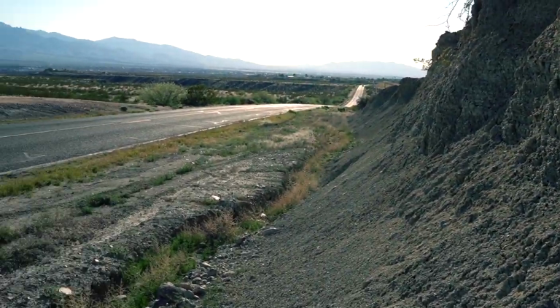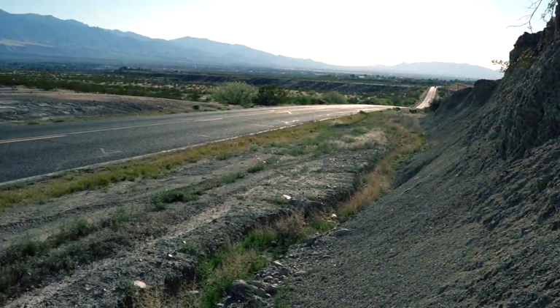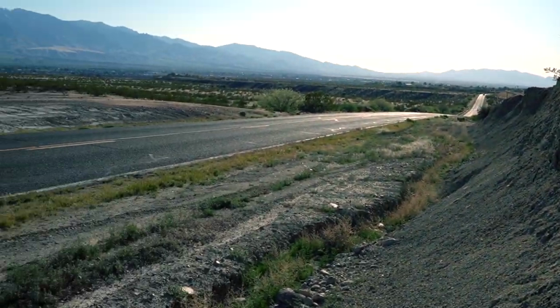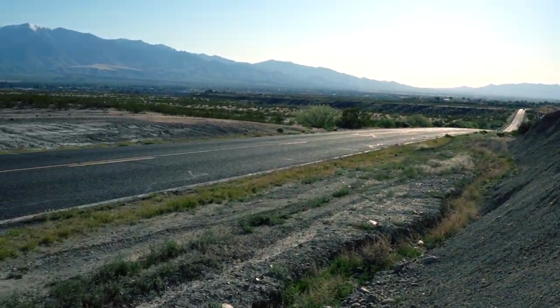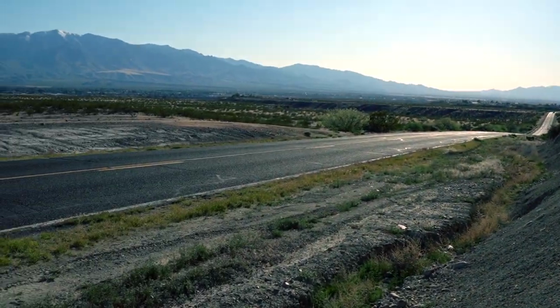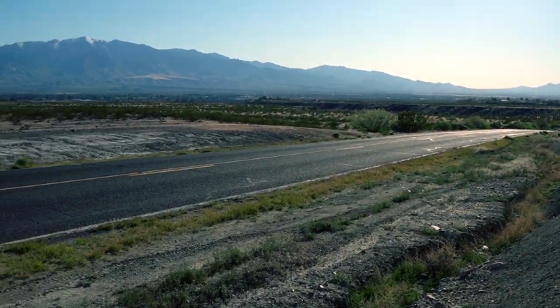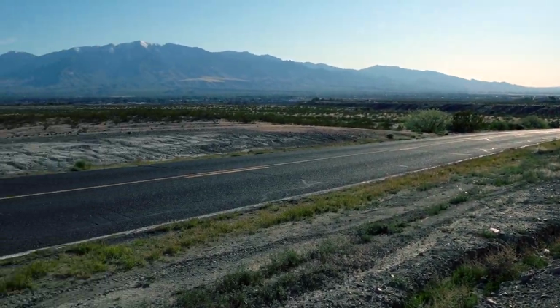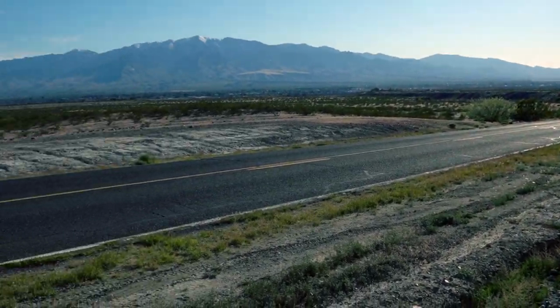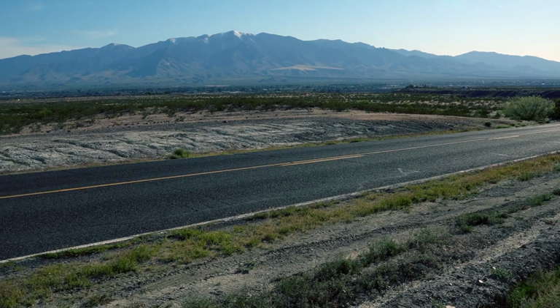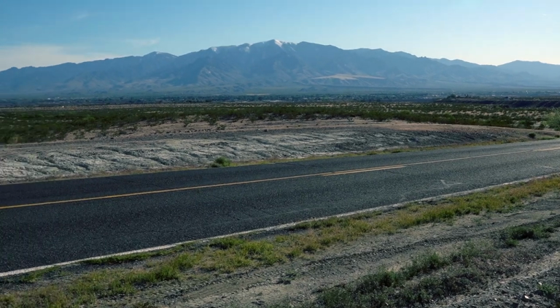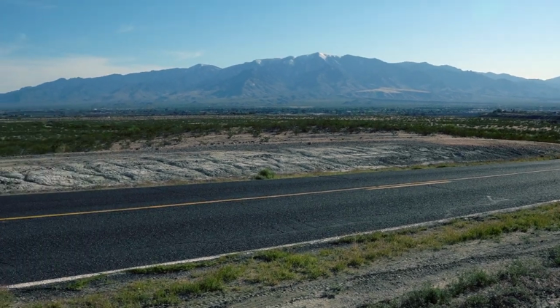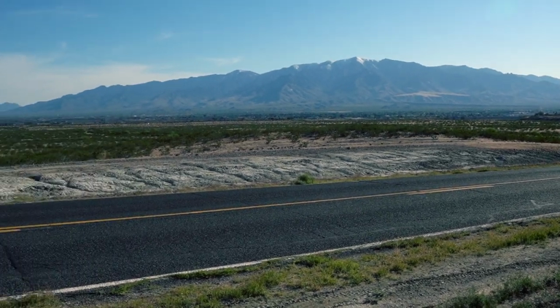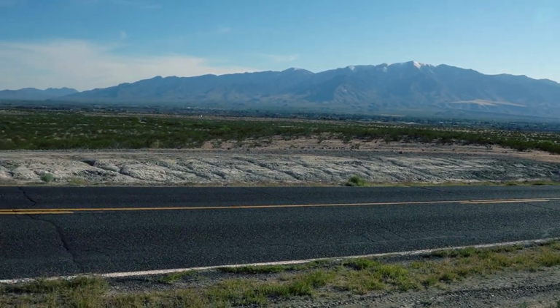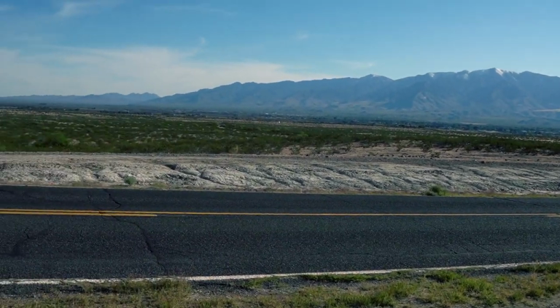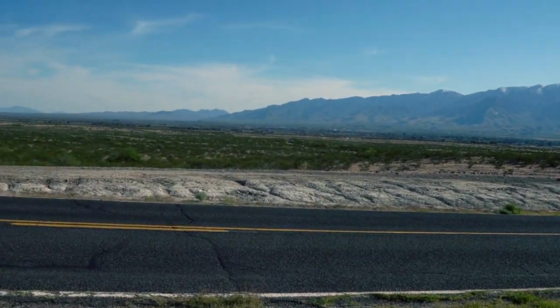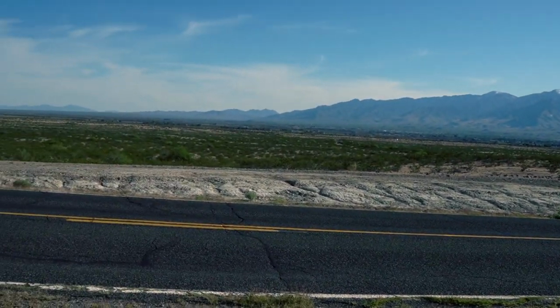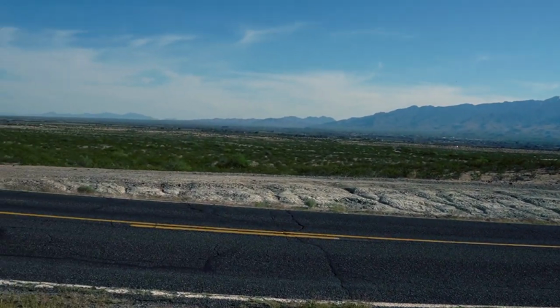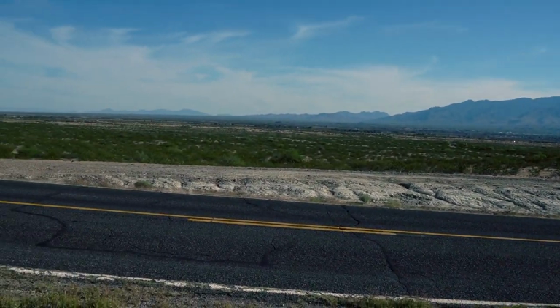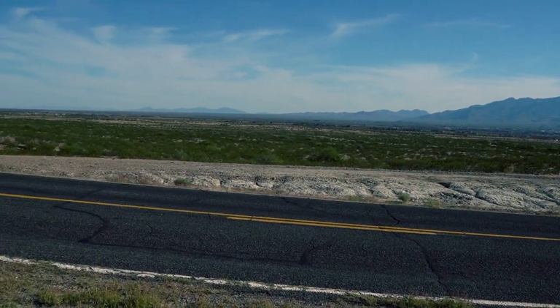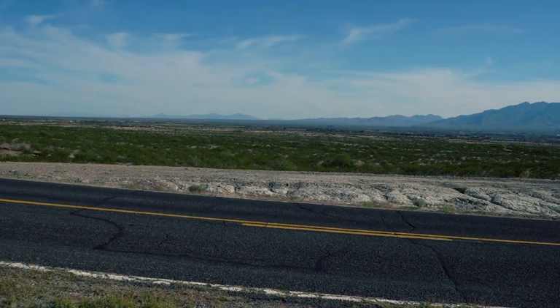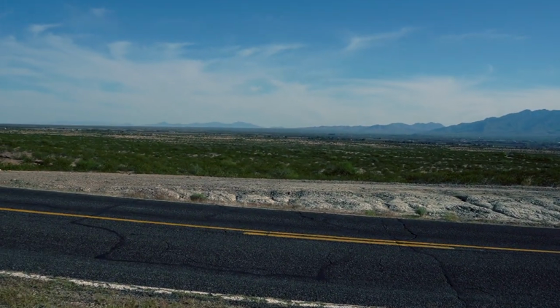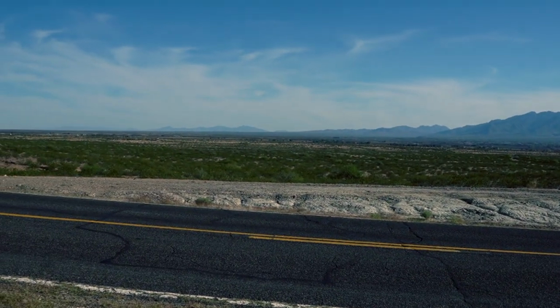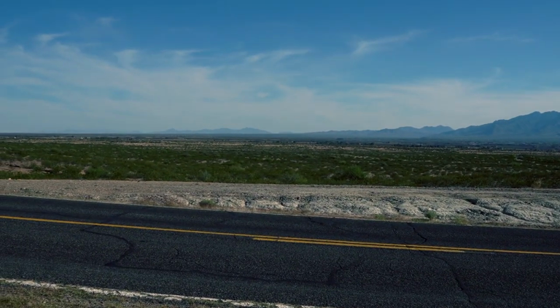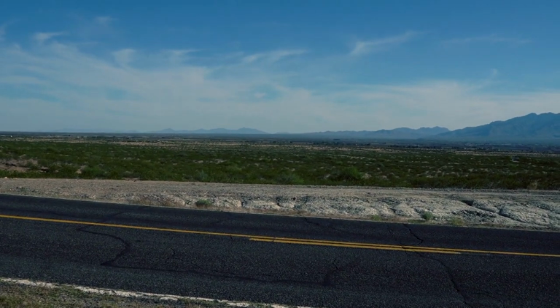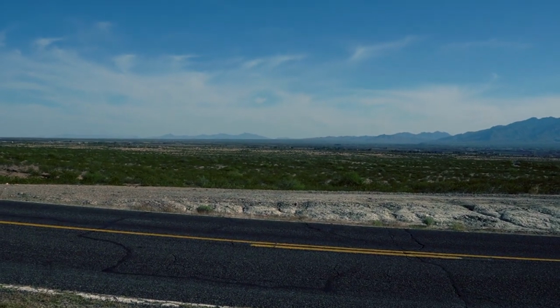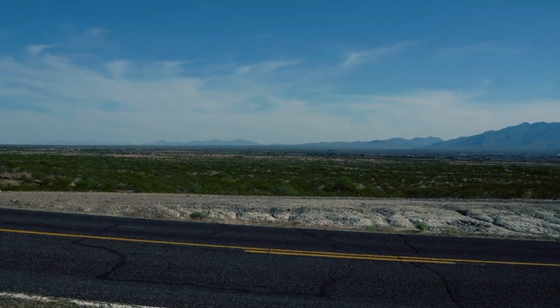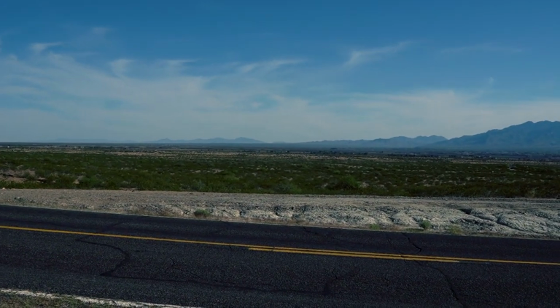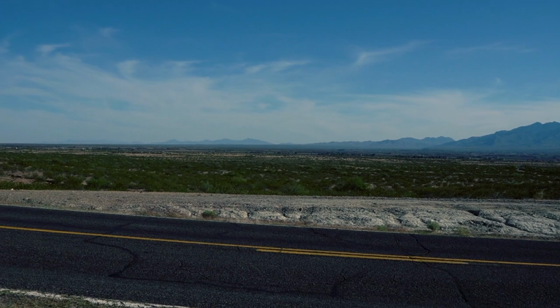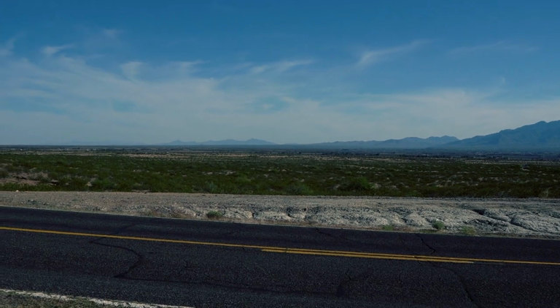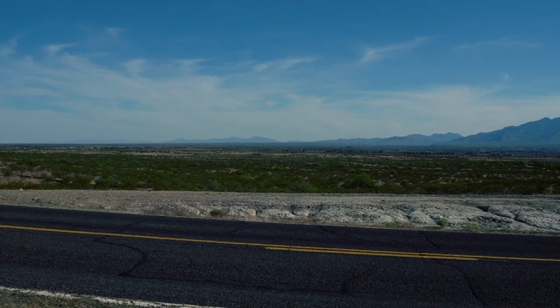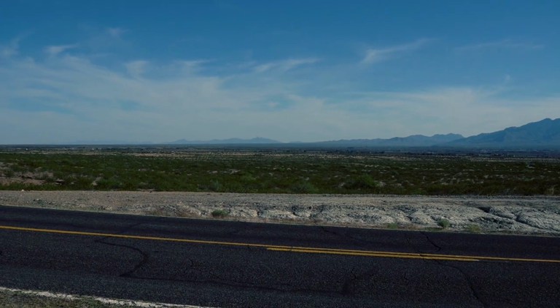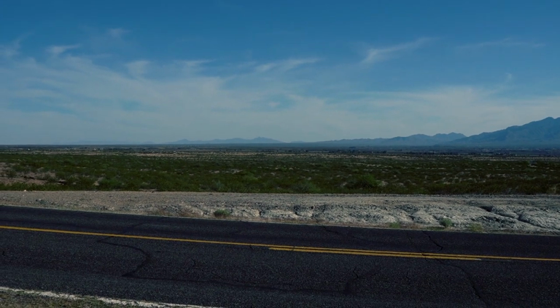Here we are. Mount Graham still has snow on it. There it is — Gila Valley. And right there in the distance, that's the Dos Cabezas.